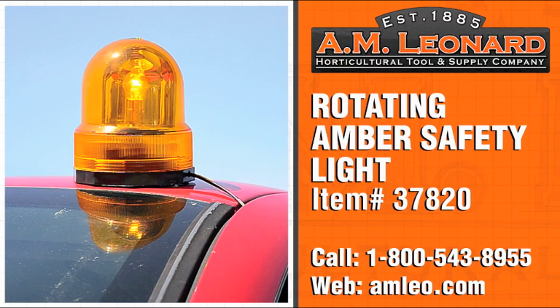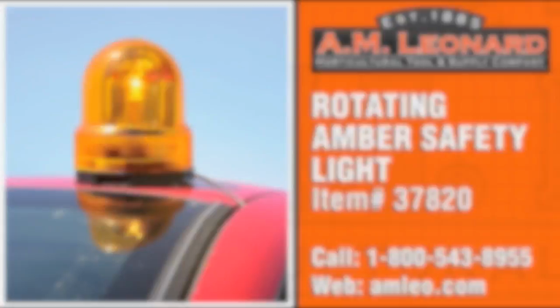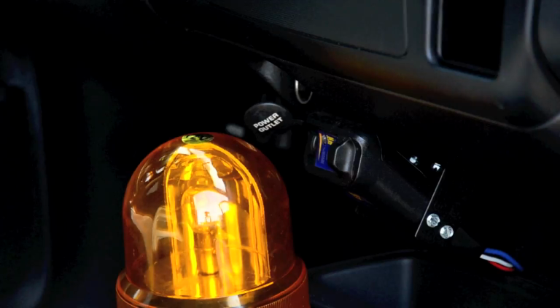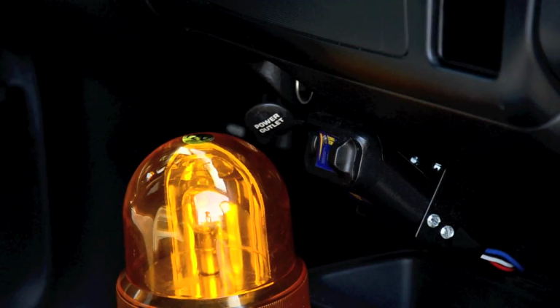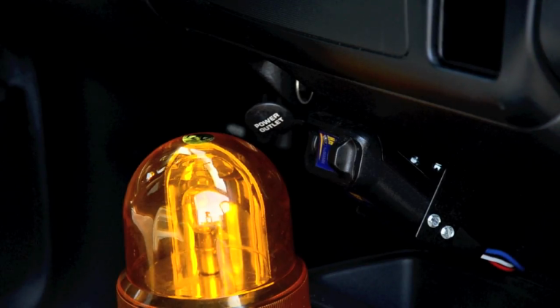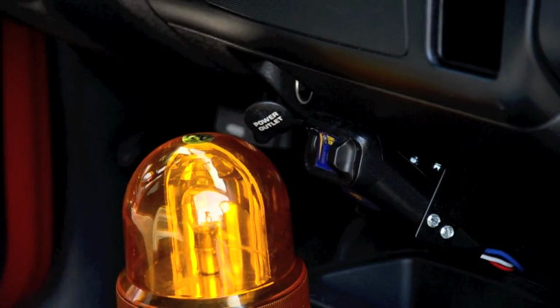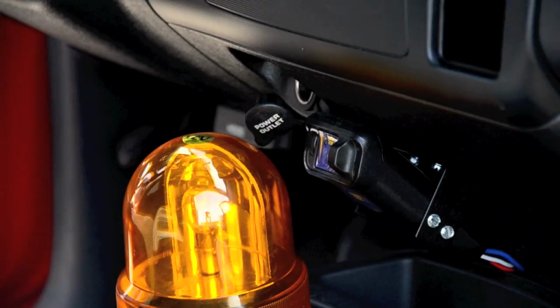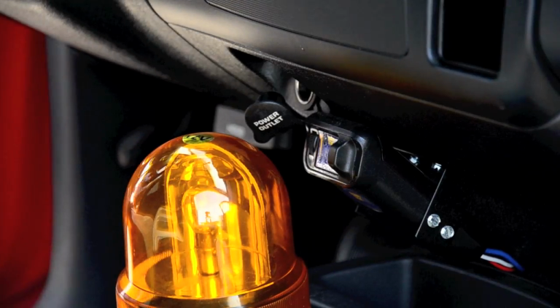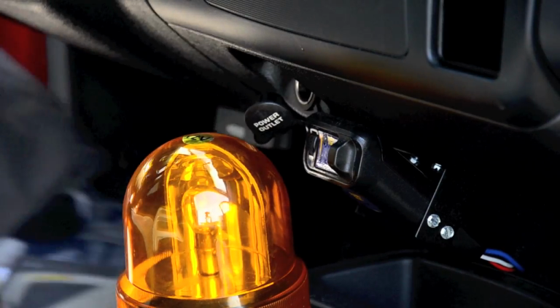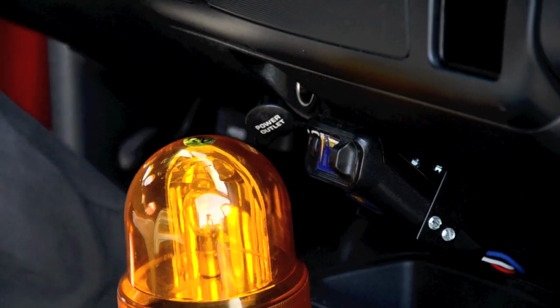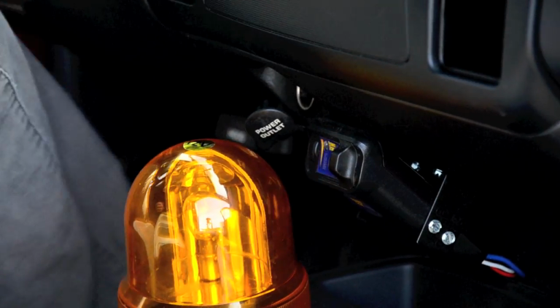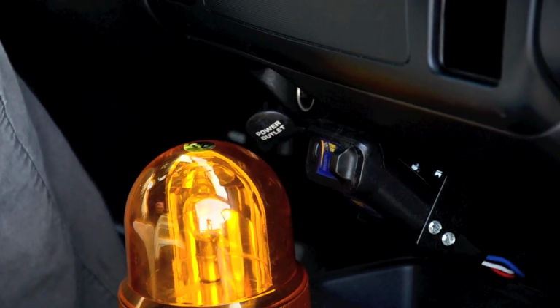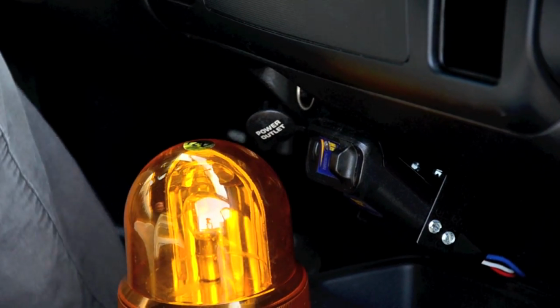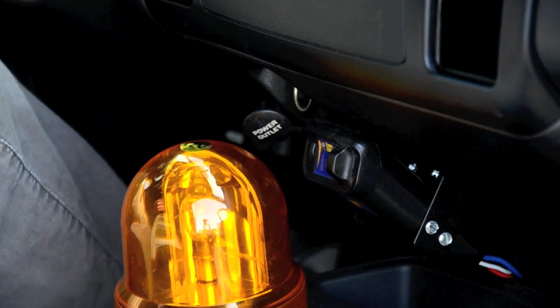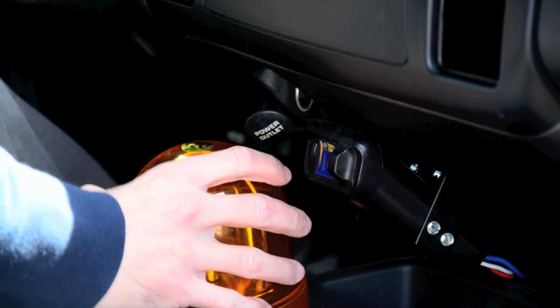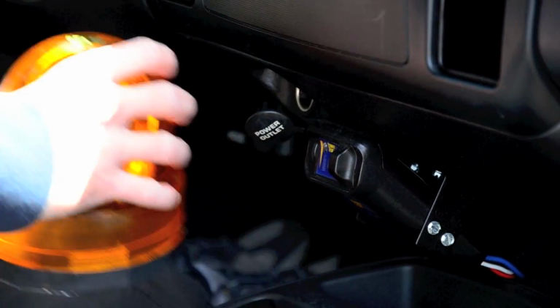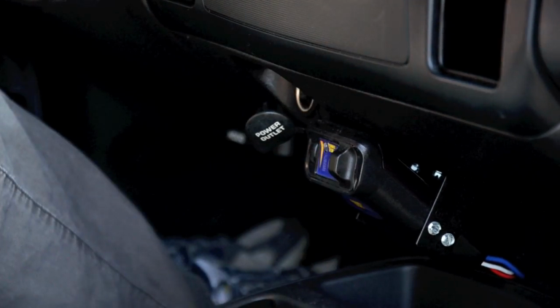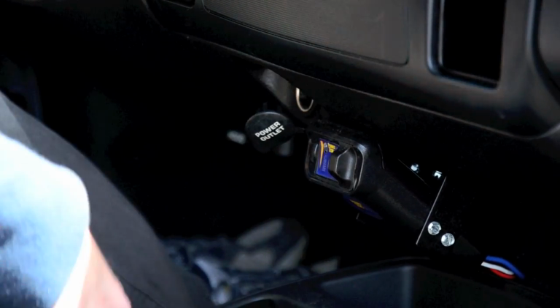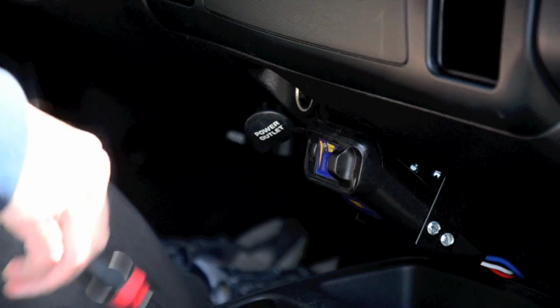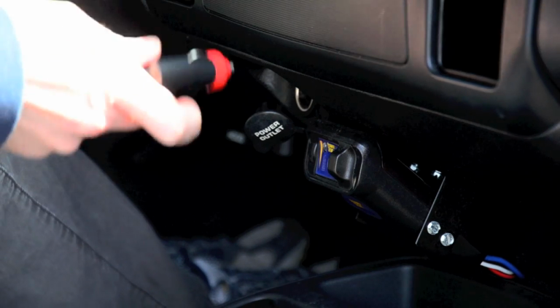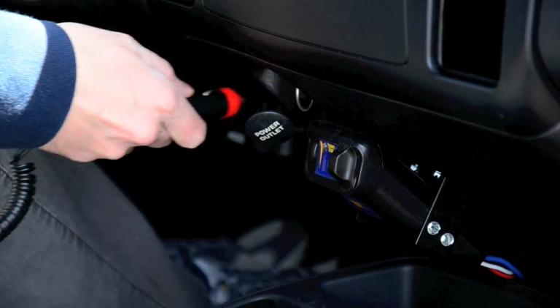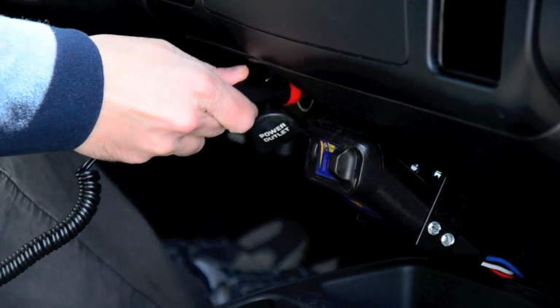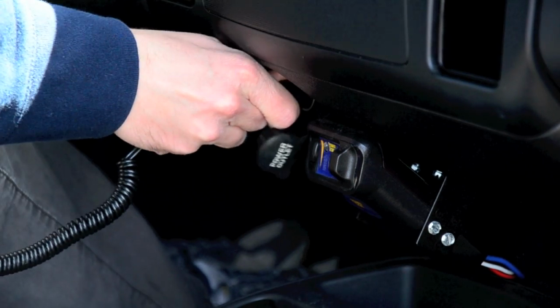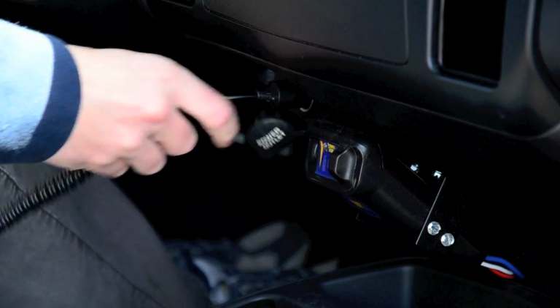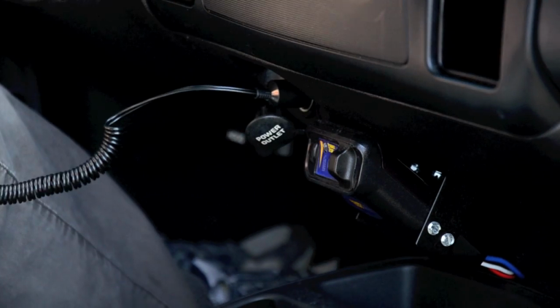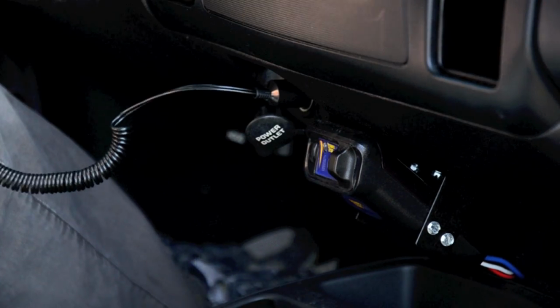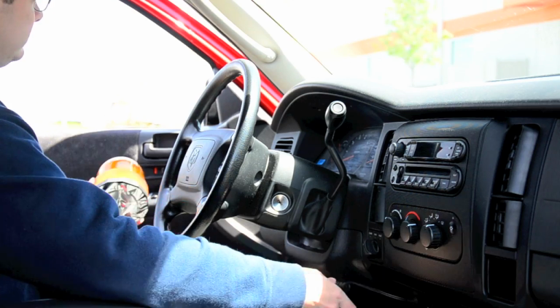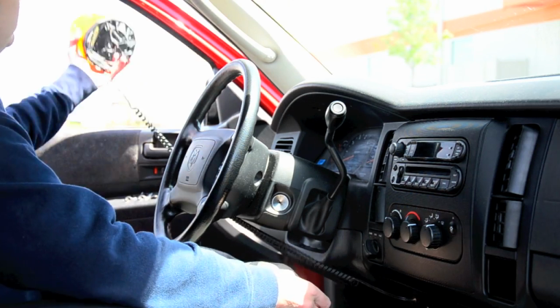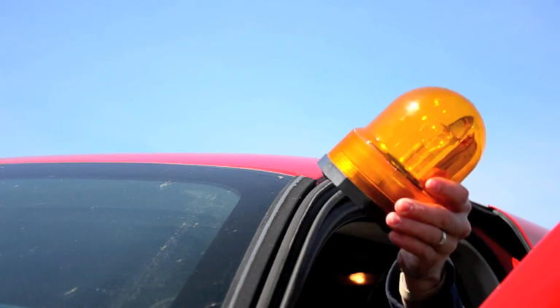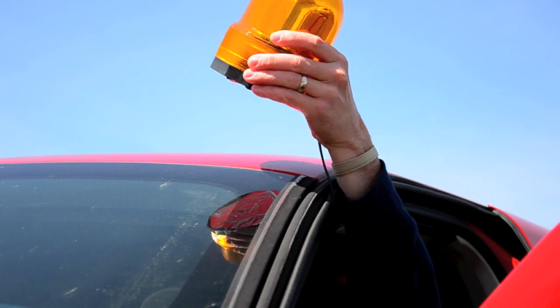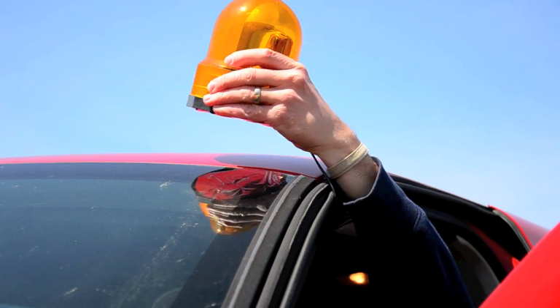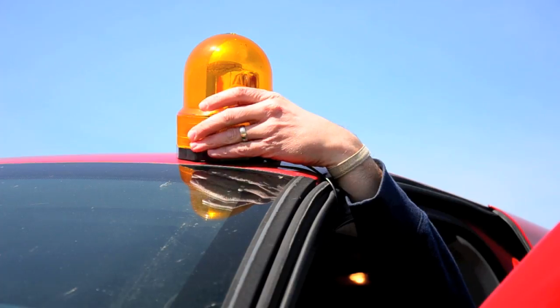Powered by your car, truck, or utility vehicle's DC power jack, this rotating amber light is handy for a quick way to get anyone's attention. The bright amber rotating beam of light makes your presence known on the job site or along the road.